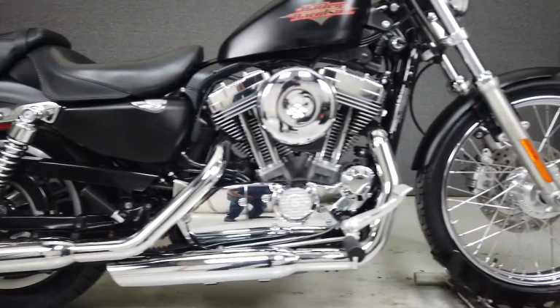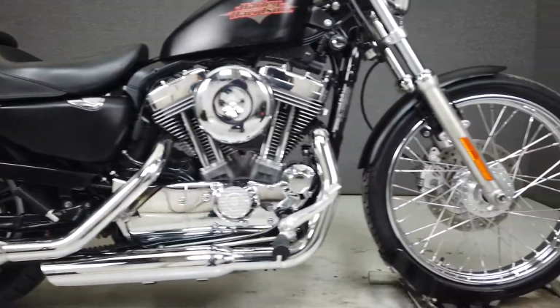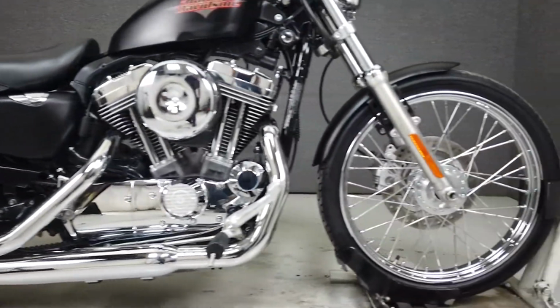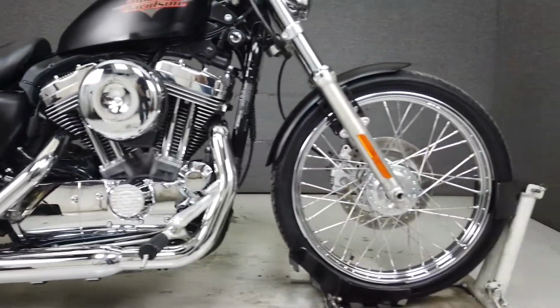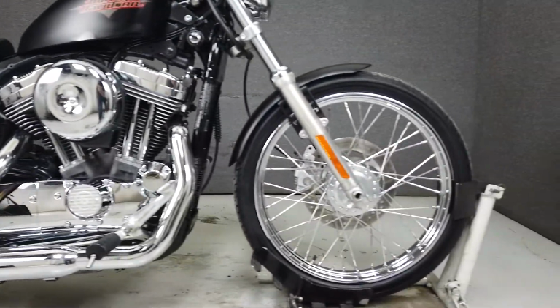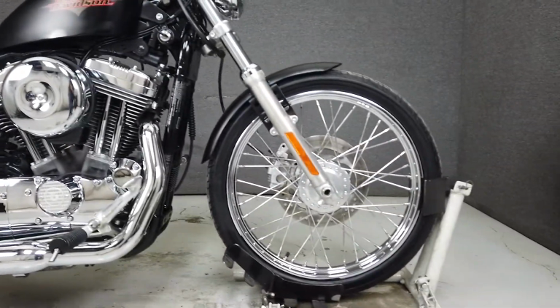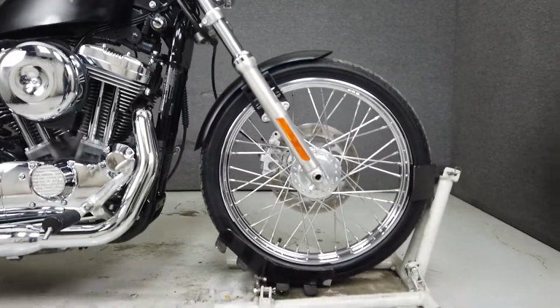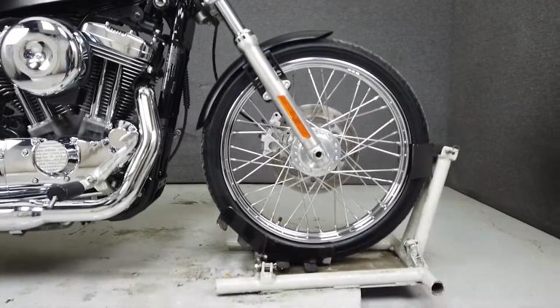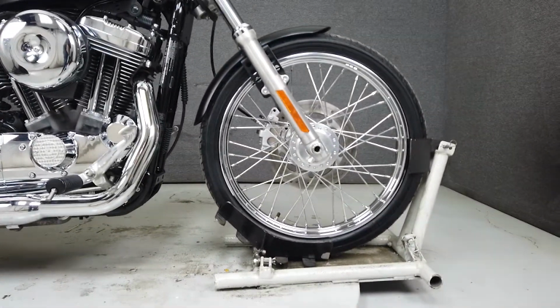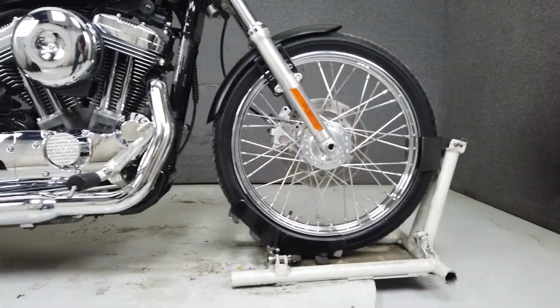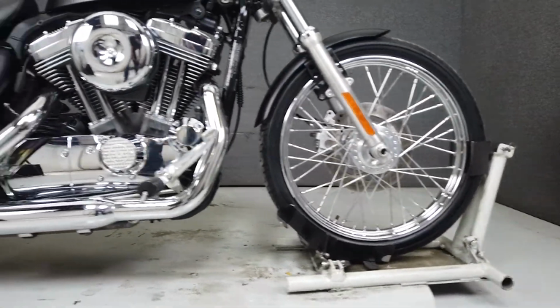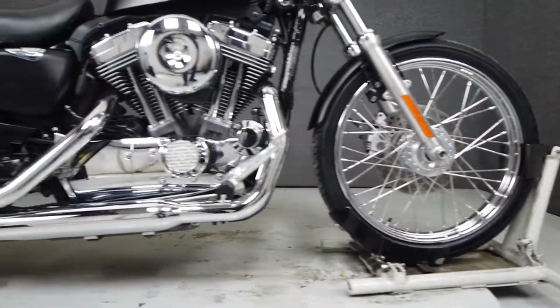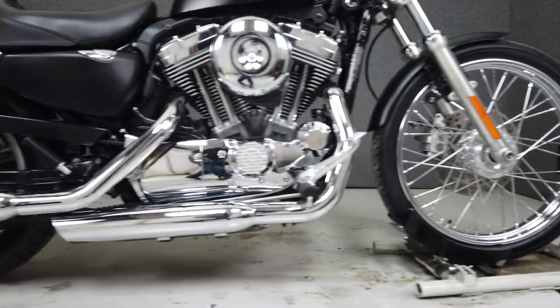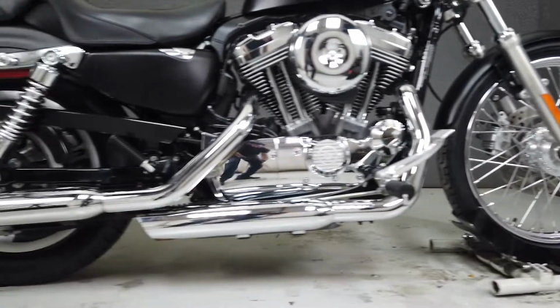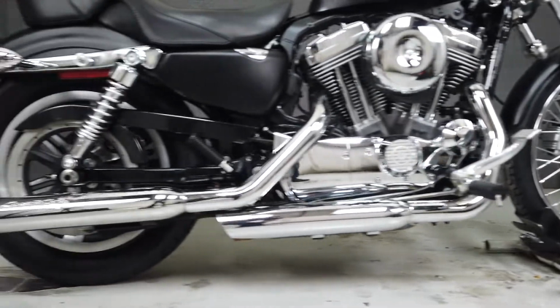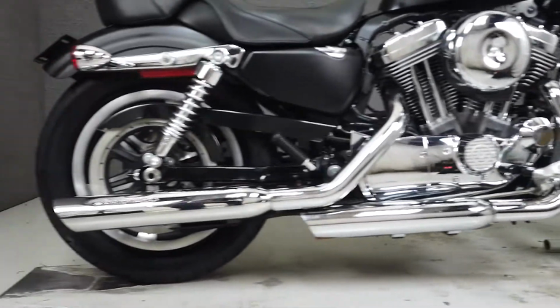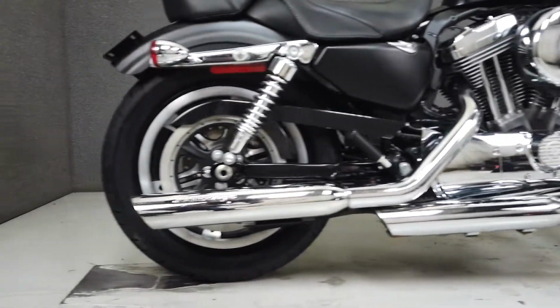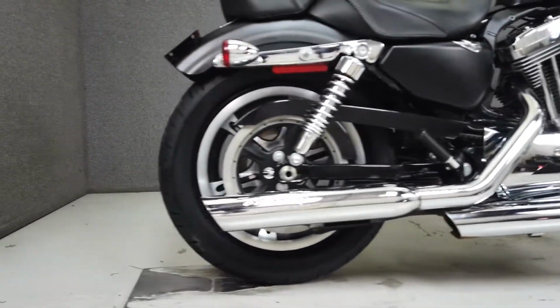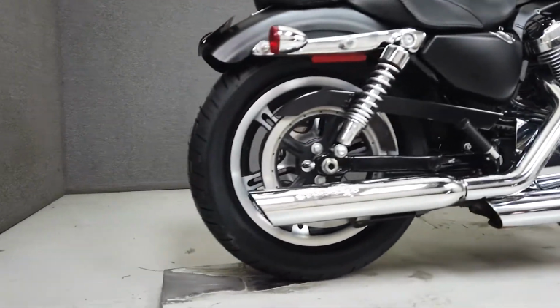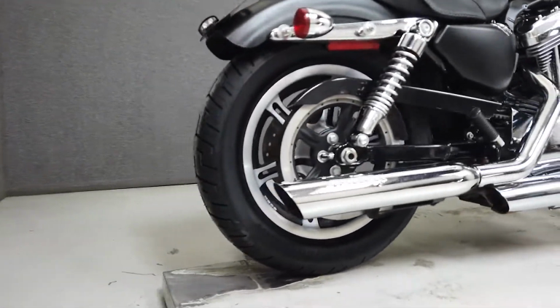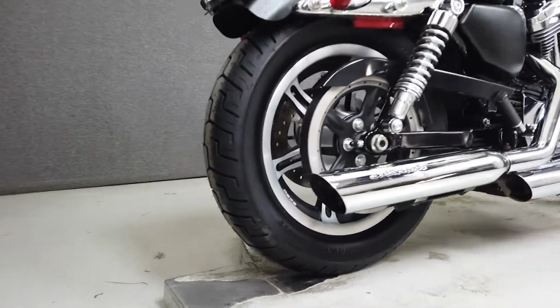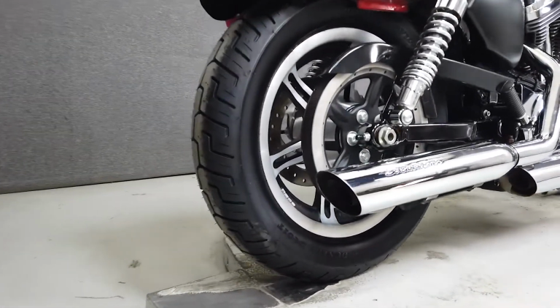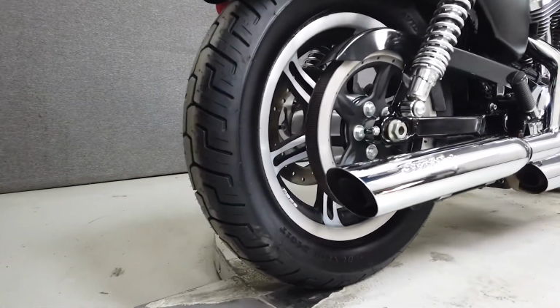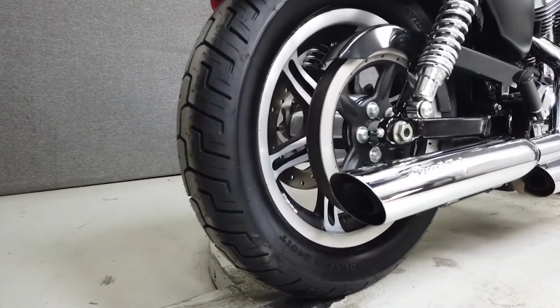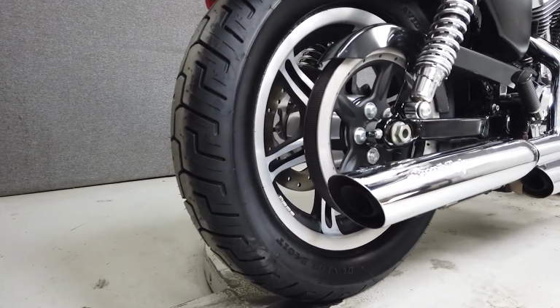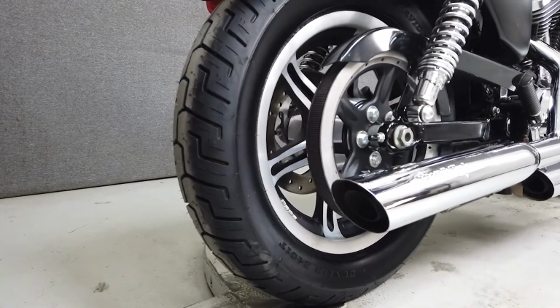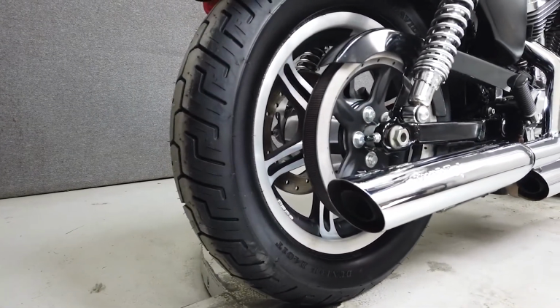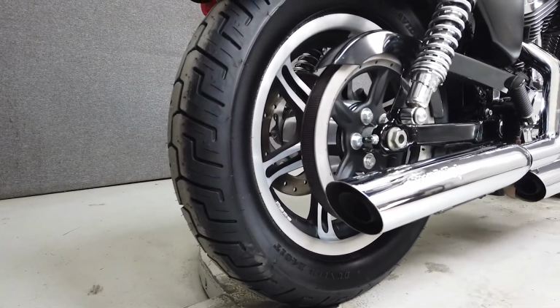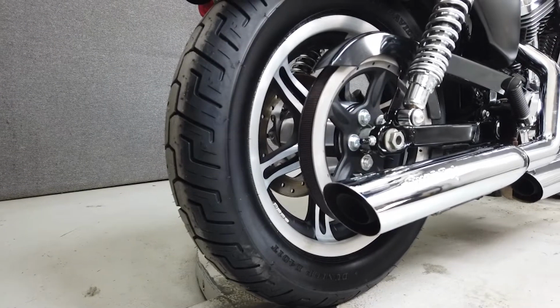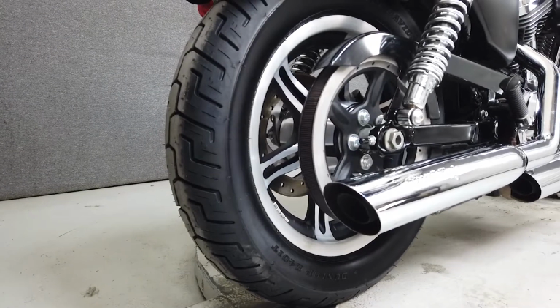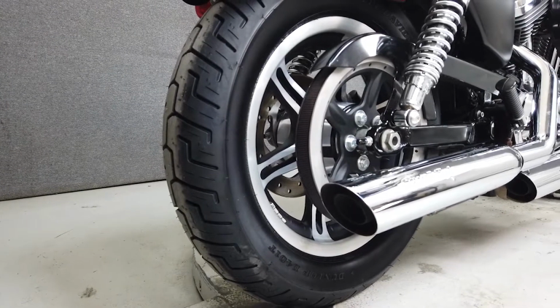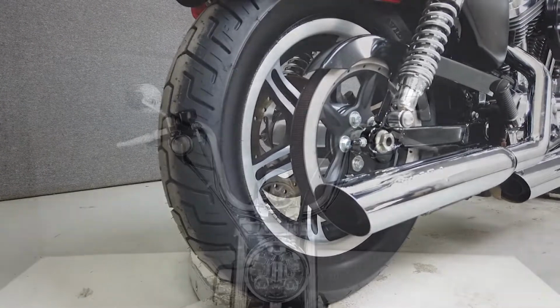It's been upgraded with a throaty Screaming Eagle exhaust, a Mustang seat, hardware to add a quick detachable backrest, an aftermarket plate bracket, LED driving light front turn signals, and an LED headlight.